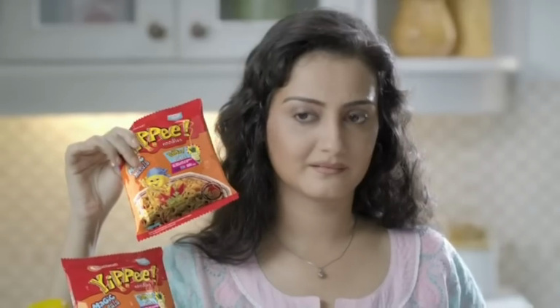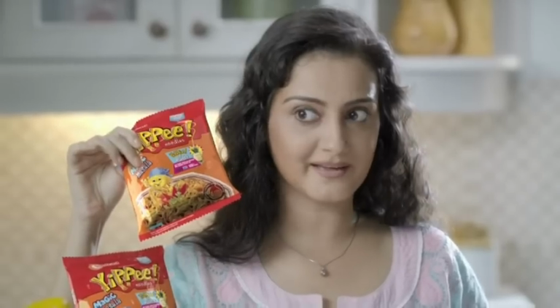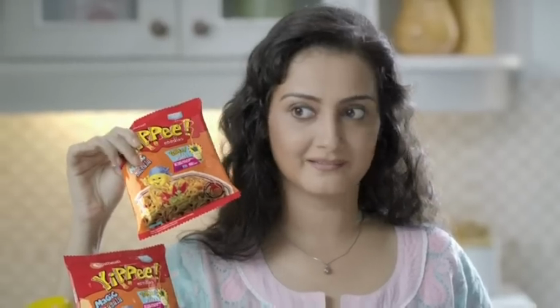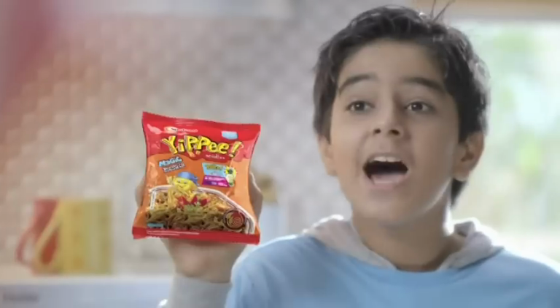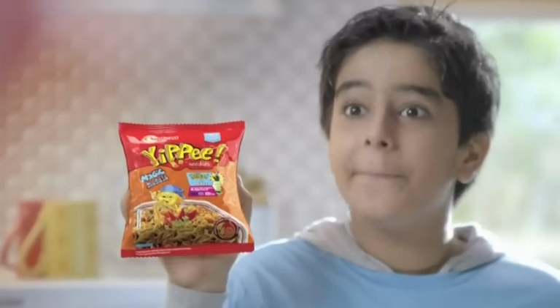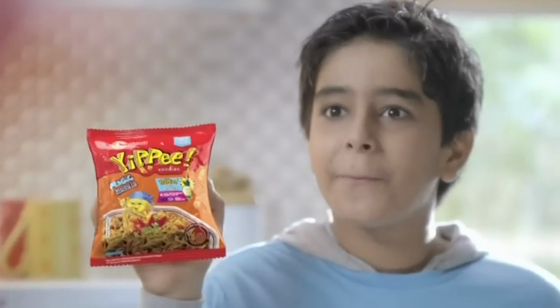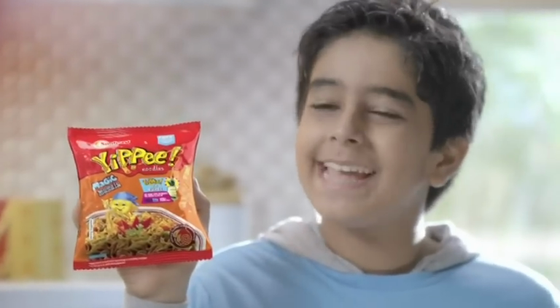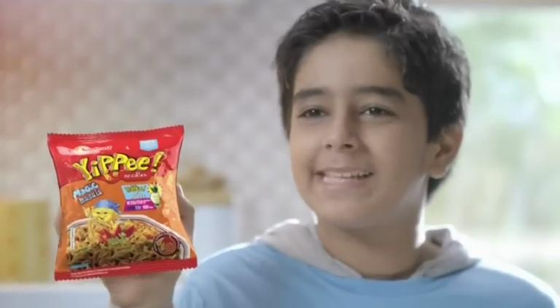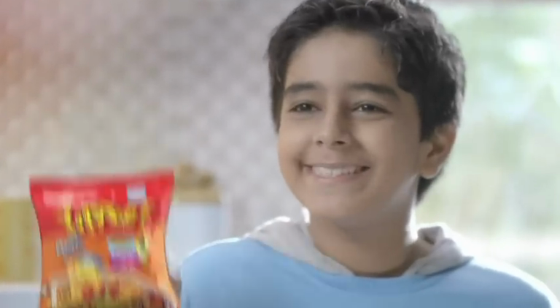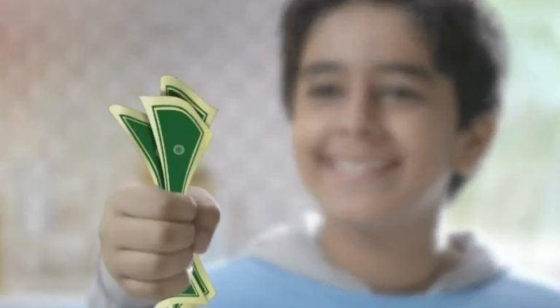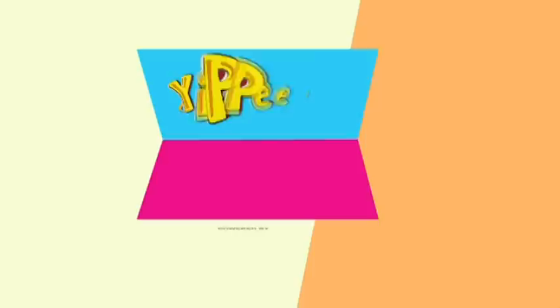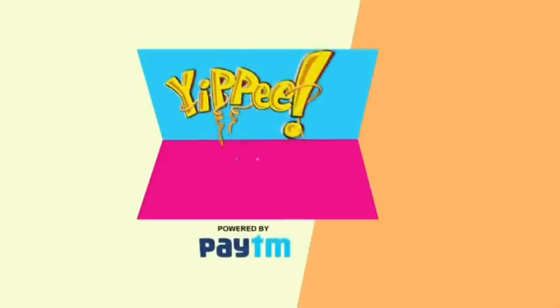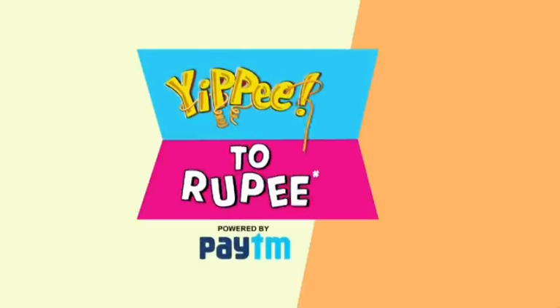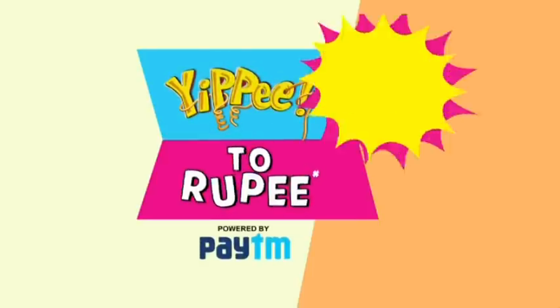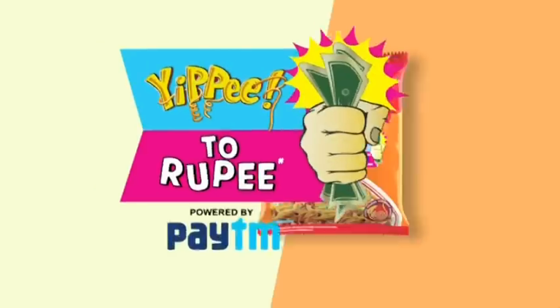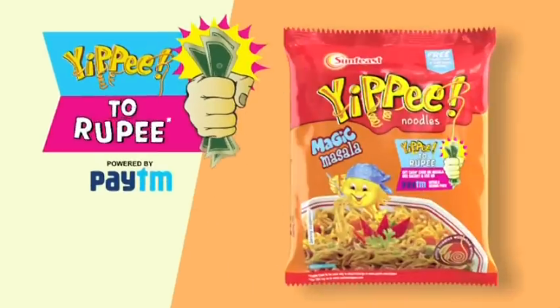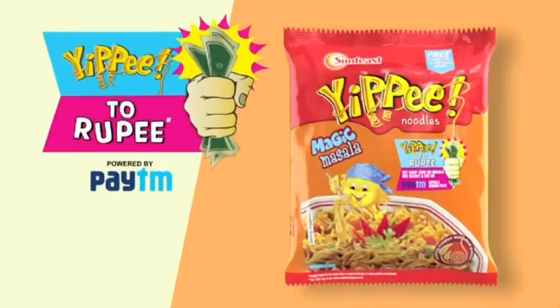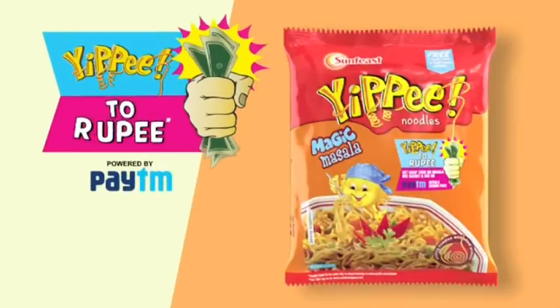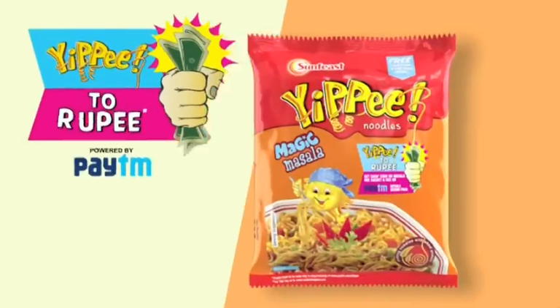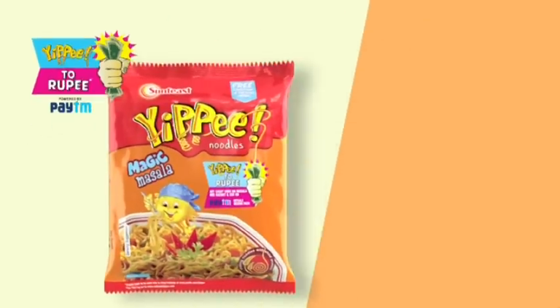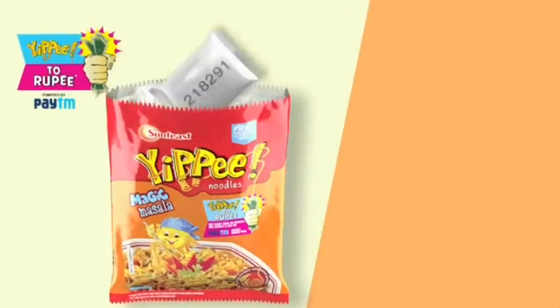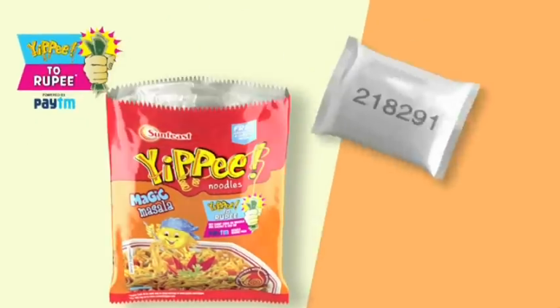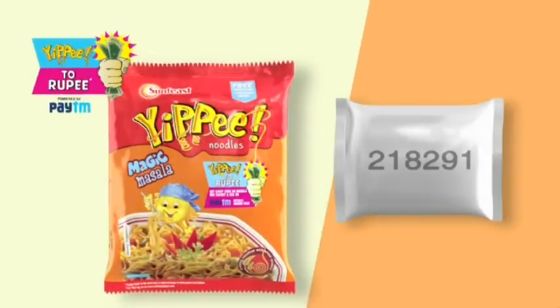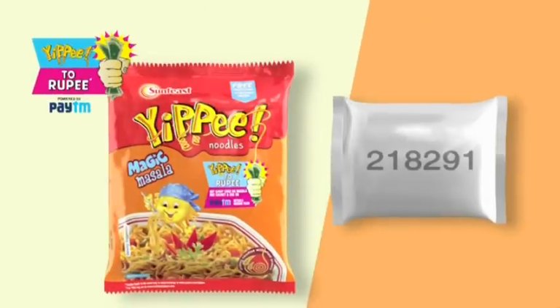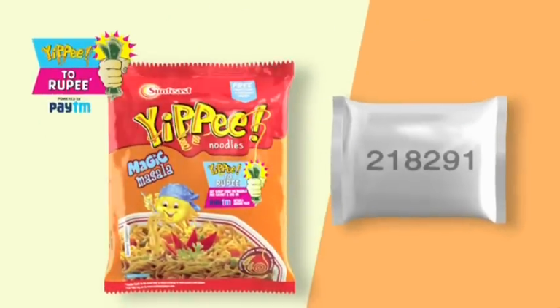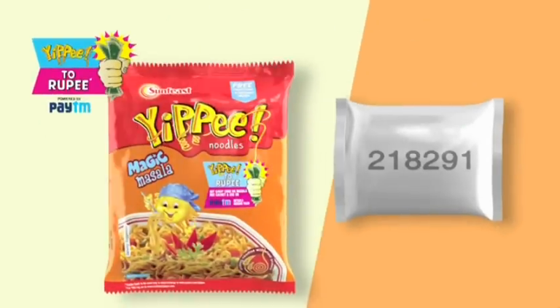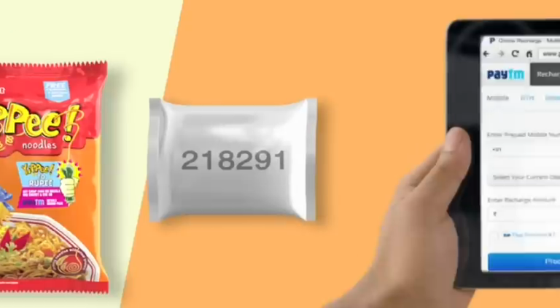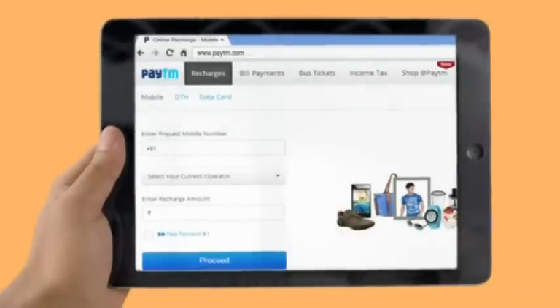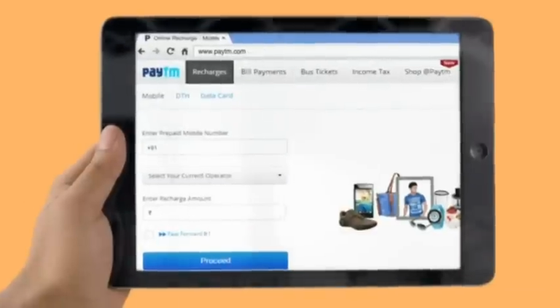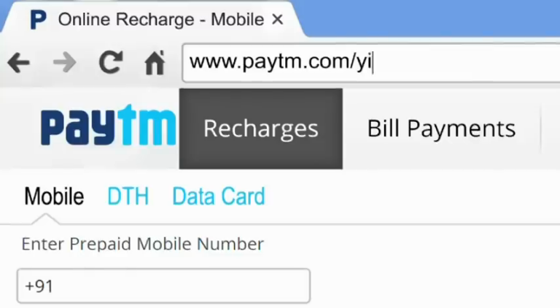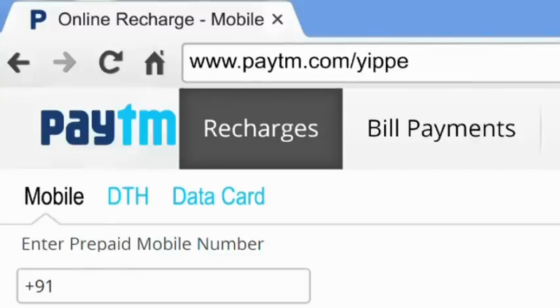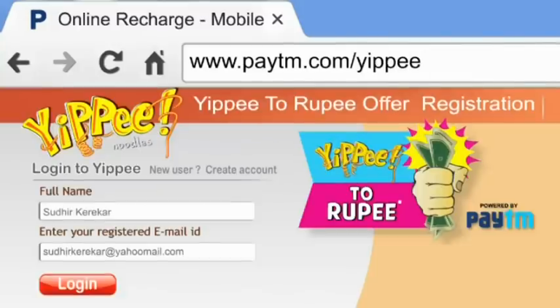What is this? Now Yippee and Rupee — say it the same: Yippee to Rupee Offer! With every Yippee noodles pack, you can get a cash code. Go to Paytm.com/yippee.